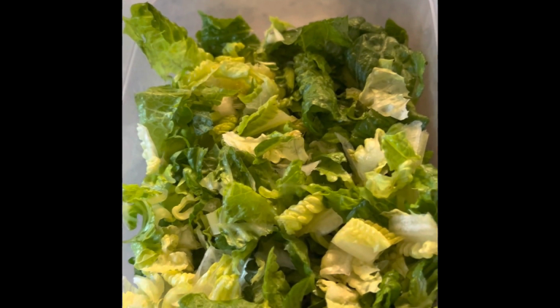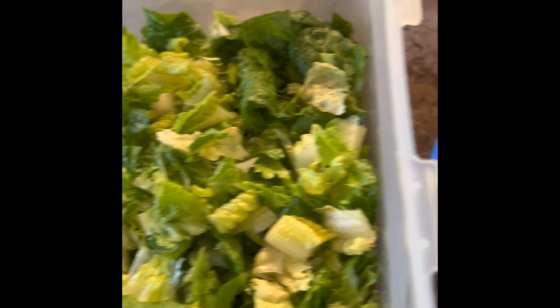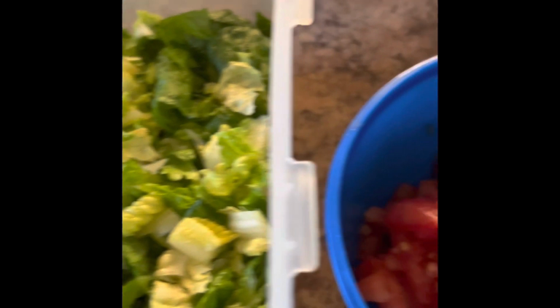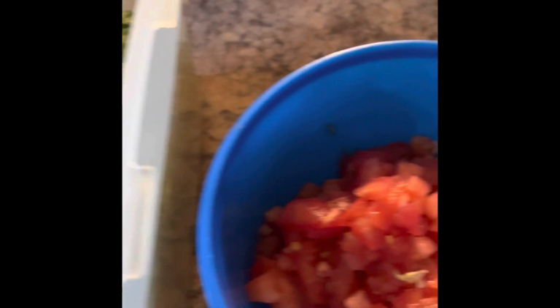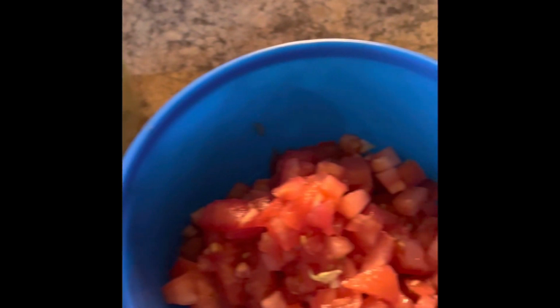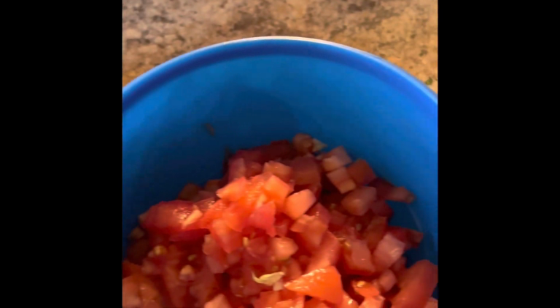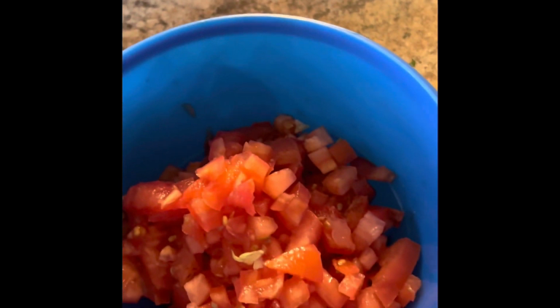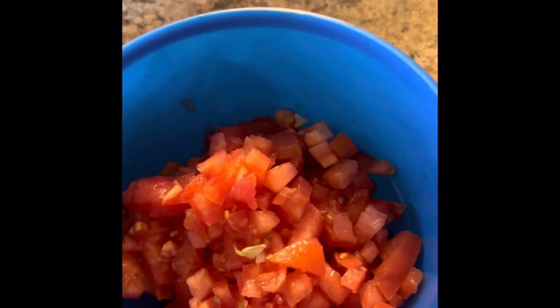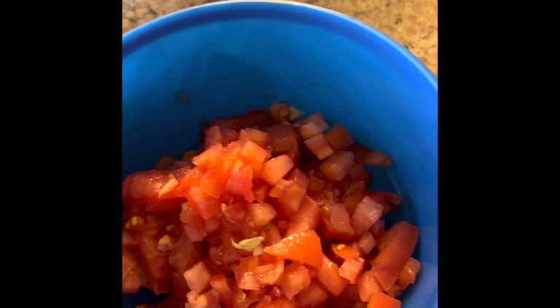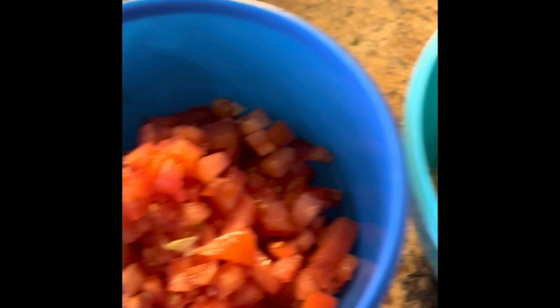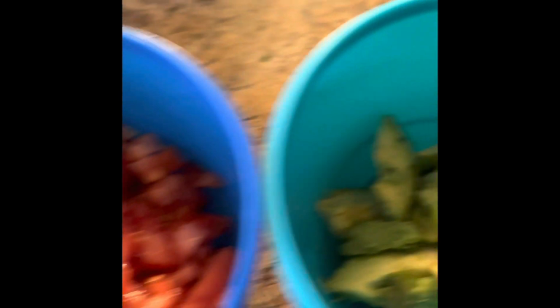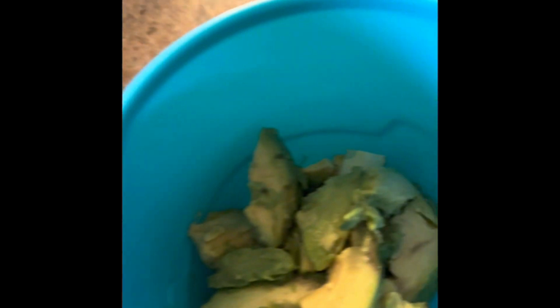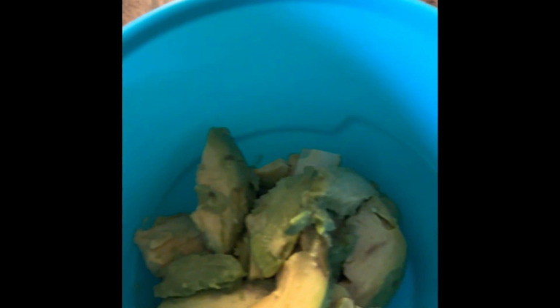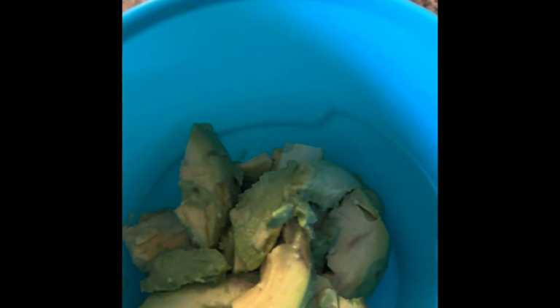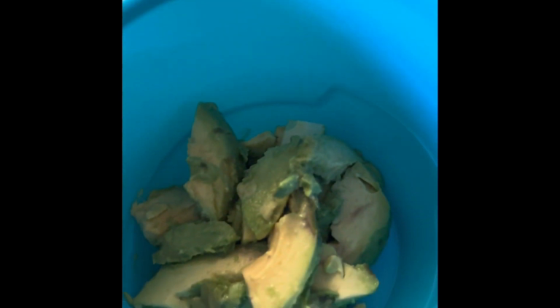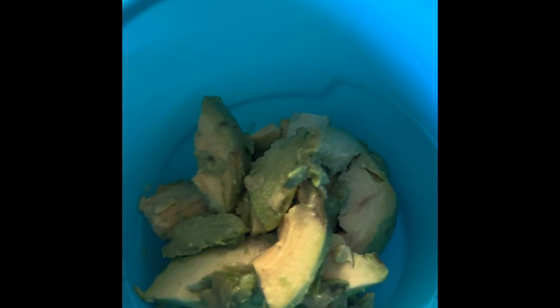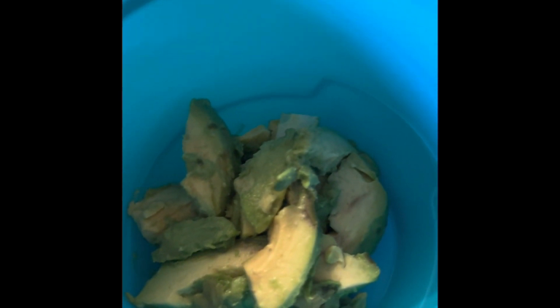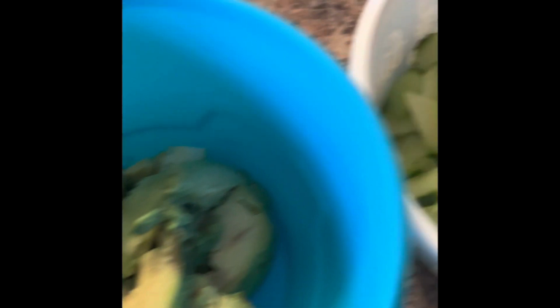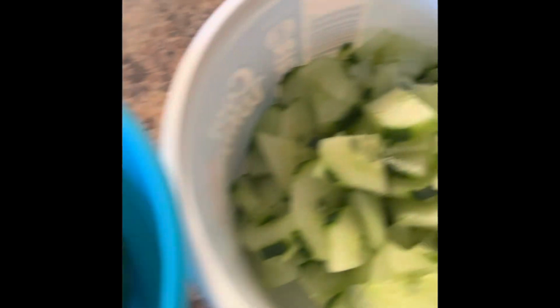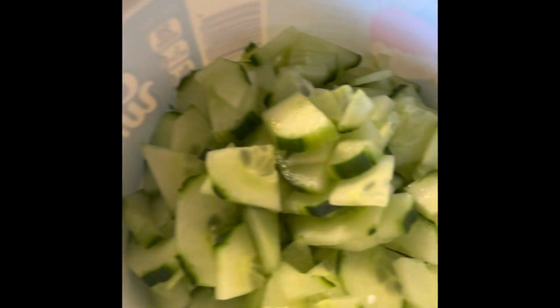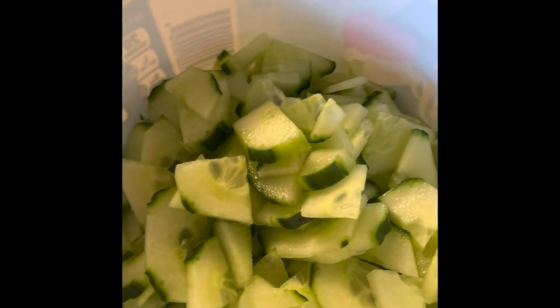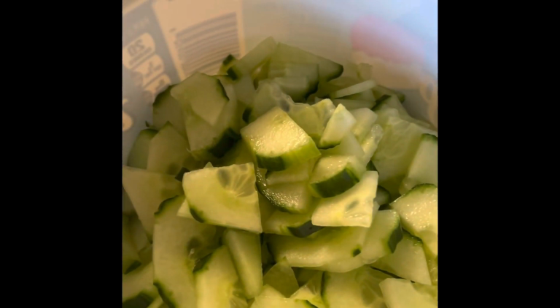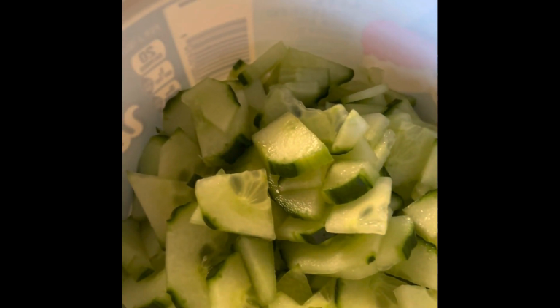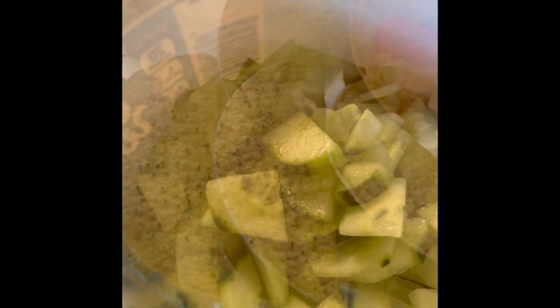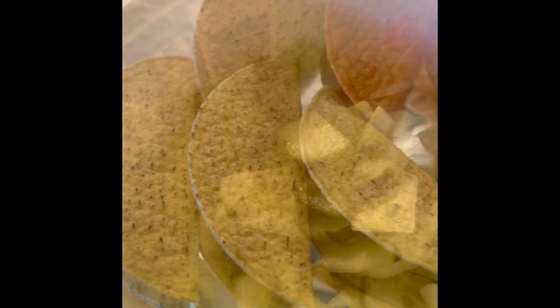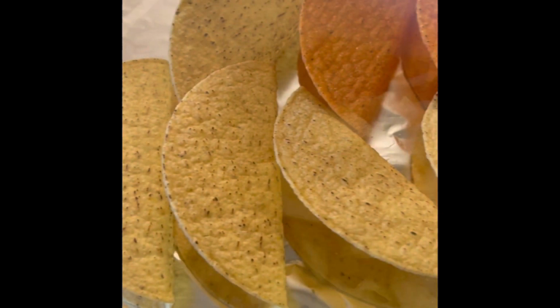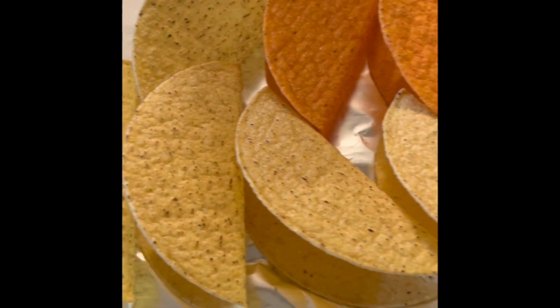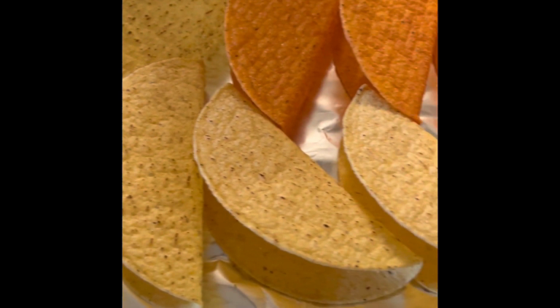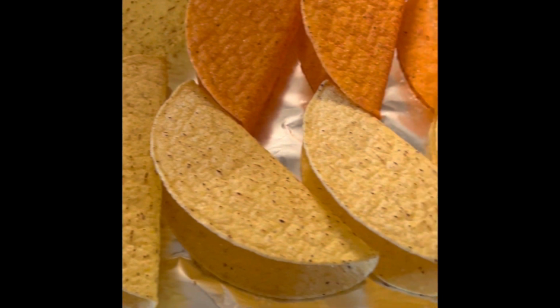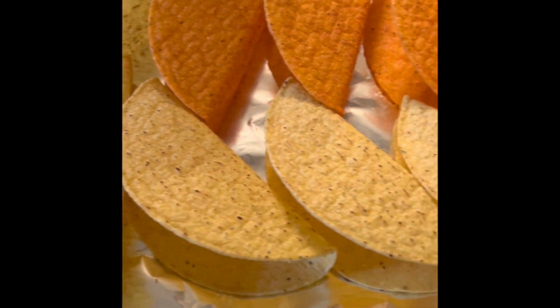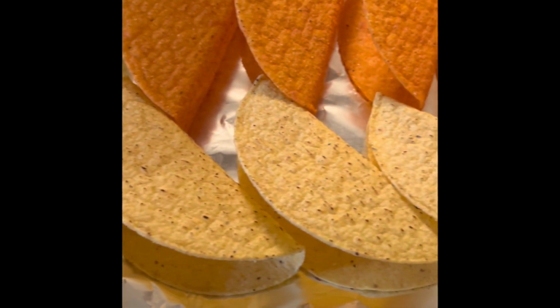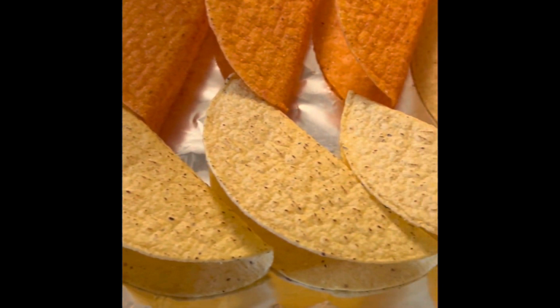Romaine lettuce, tomatoes, guacamole, chili, and cucumbers. Sorted taco shells for fish tacos.